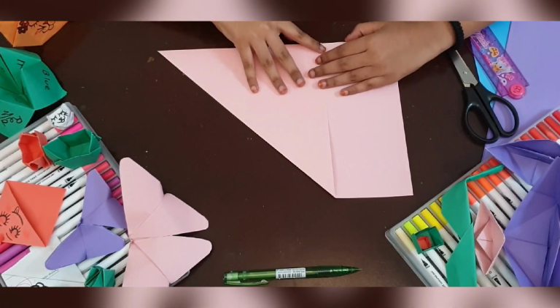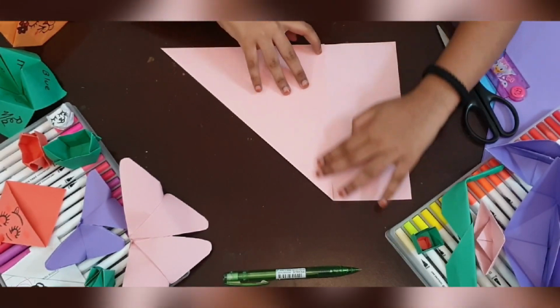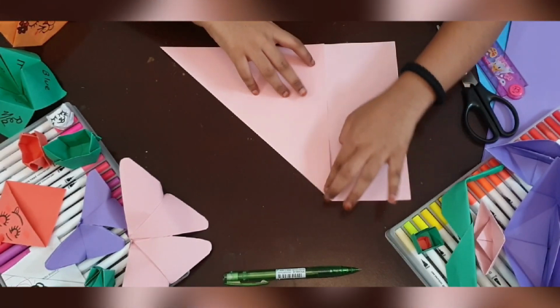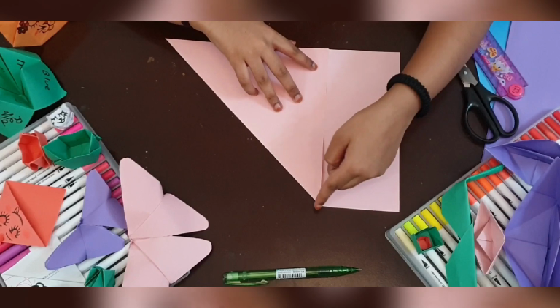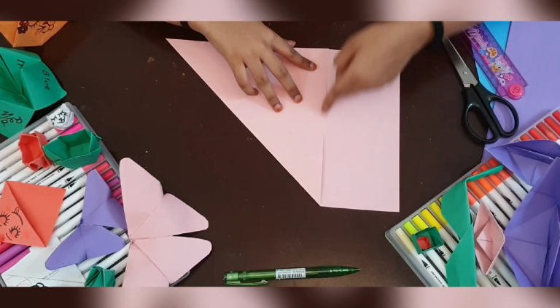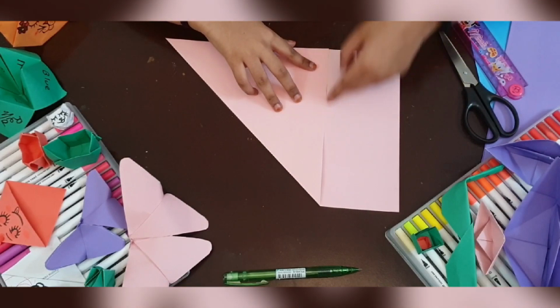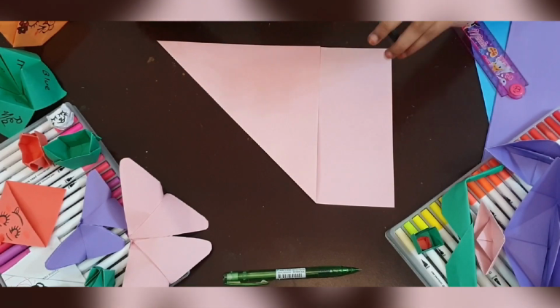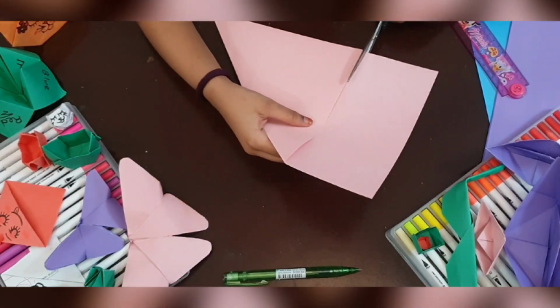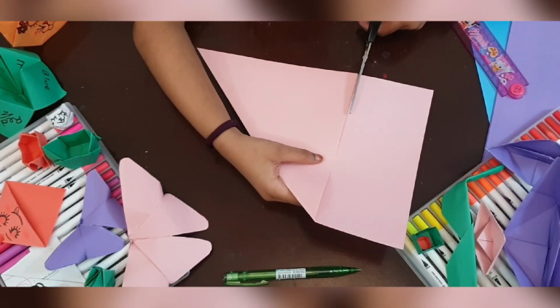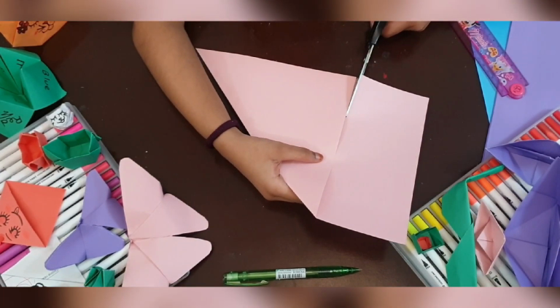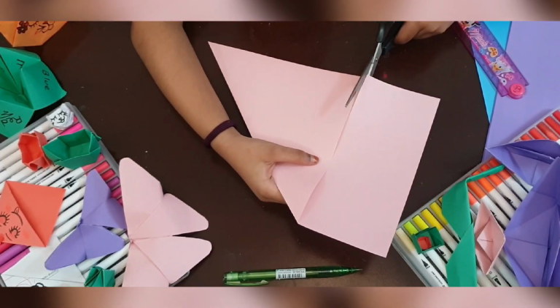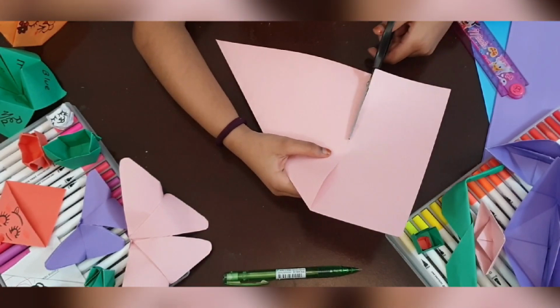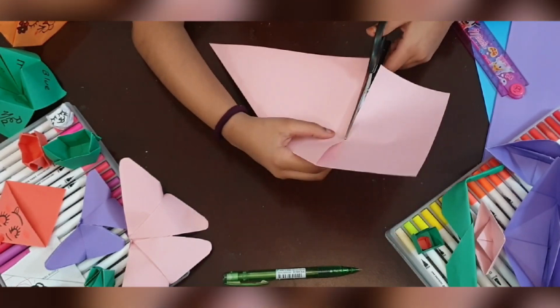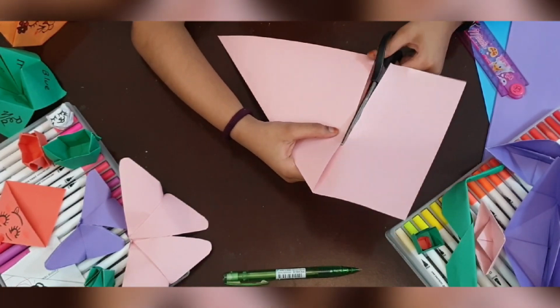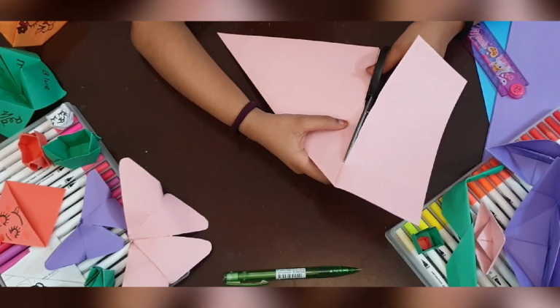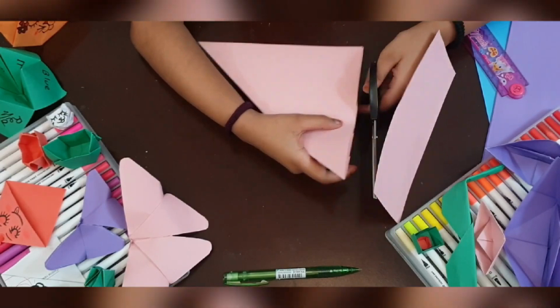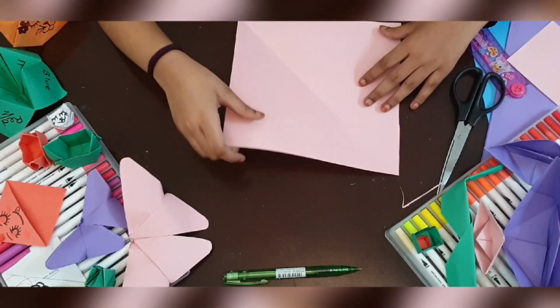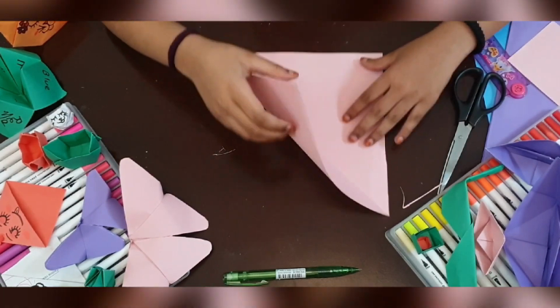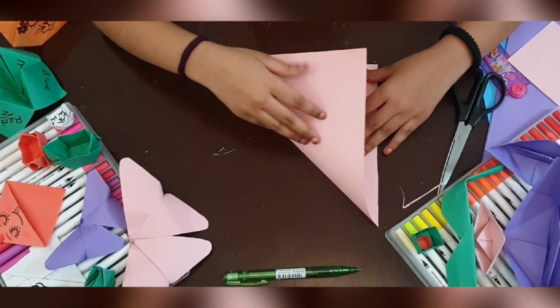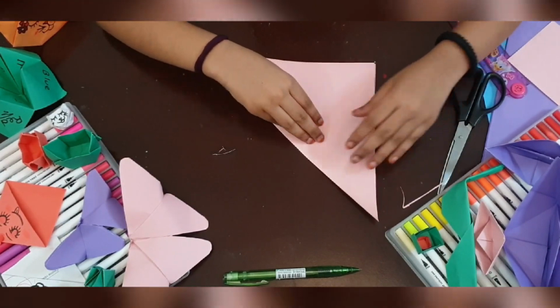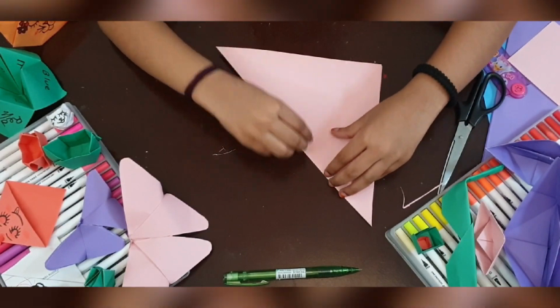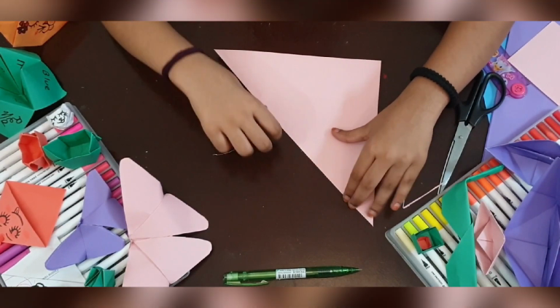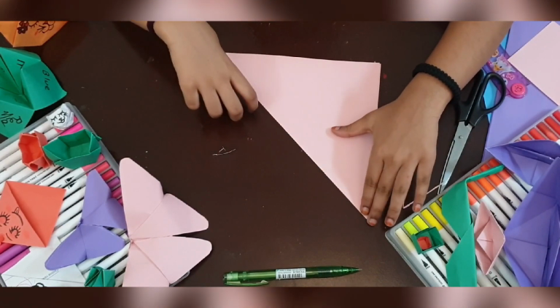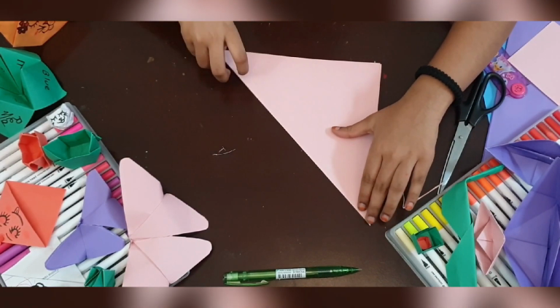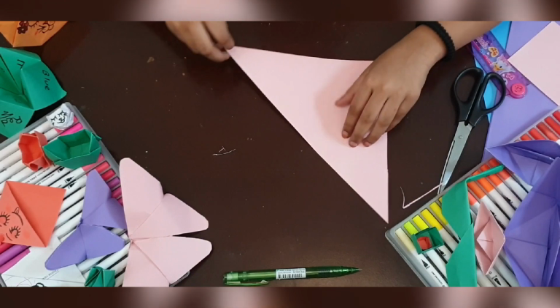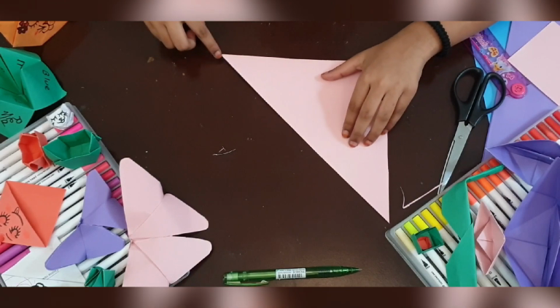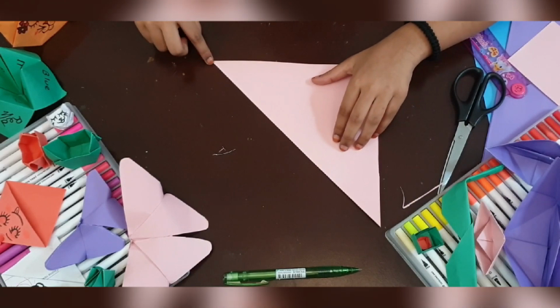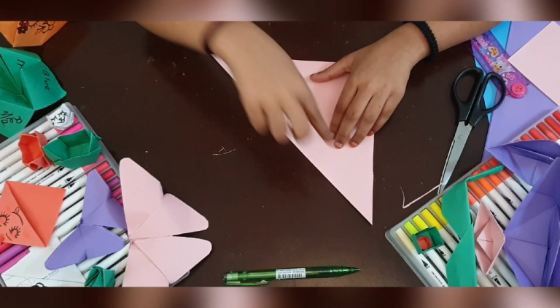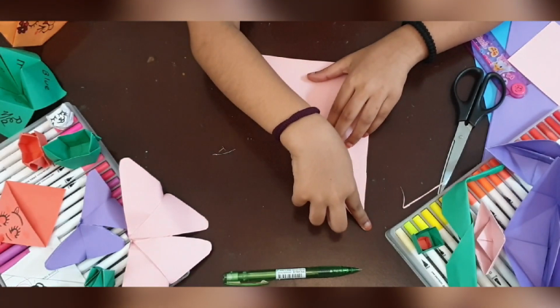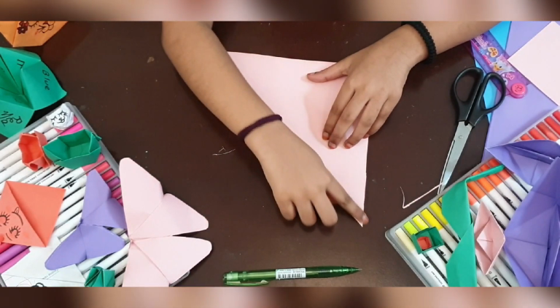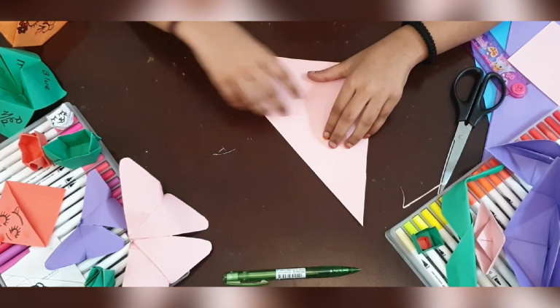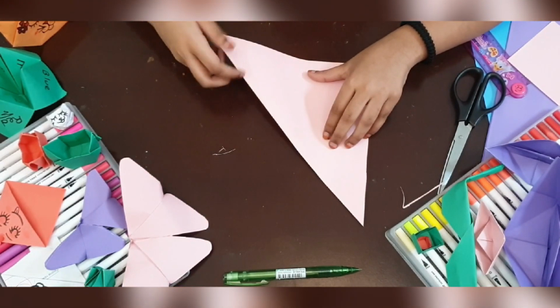Now you have to do is cut this side, just like this. Again you will fold it, and then you're gonna take this point and match it with this point and fold it.